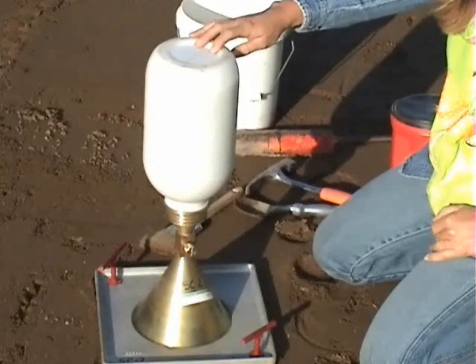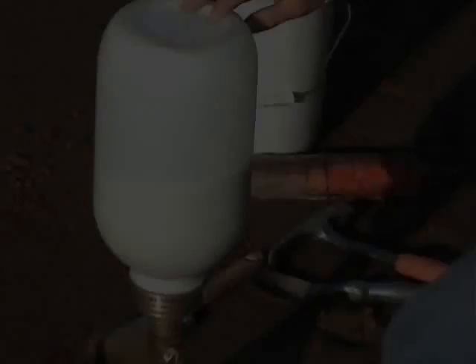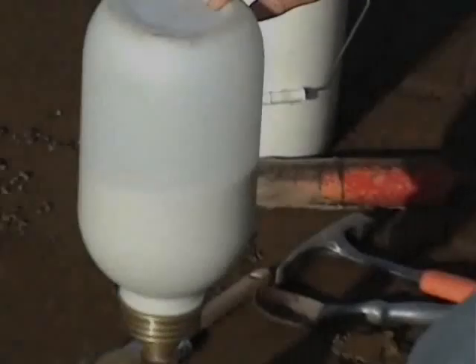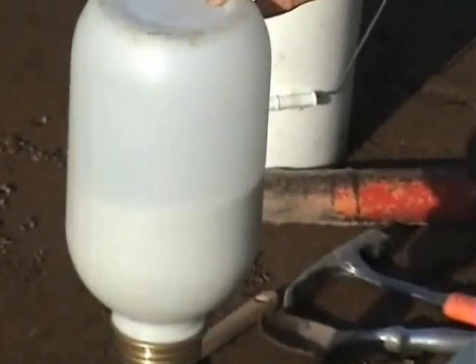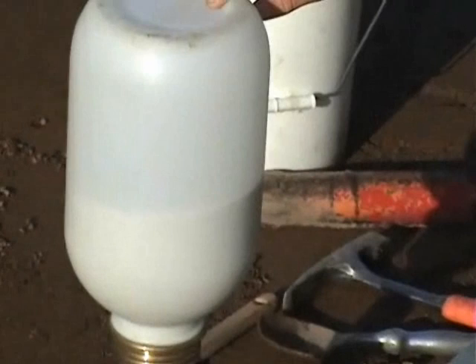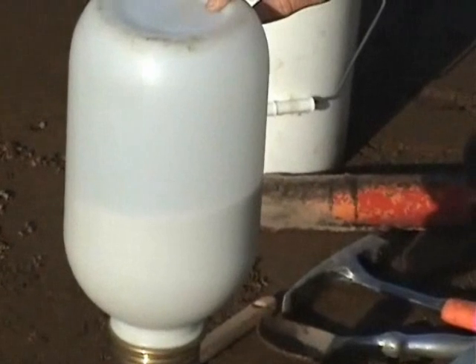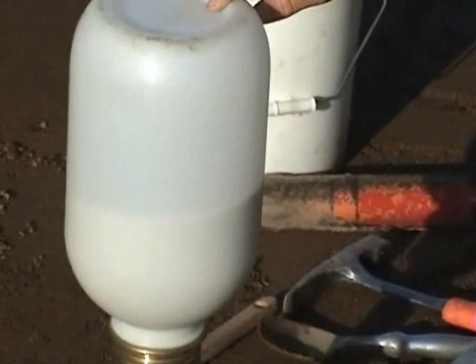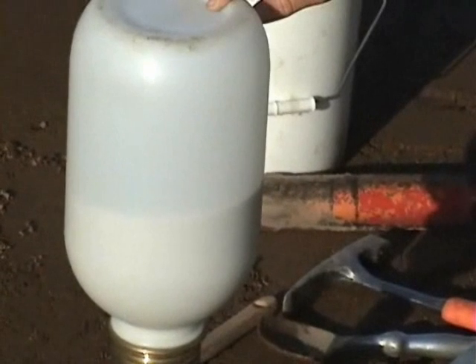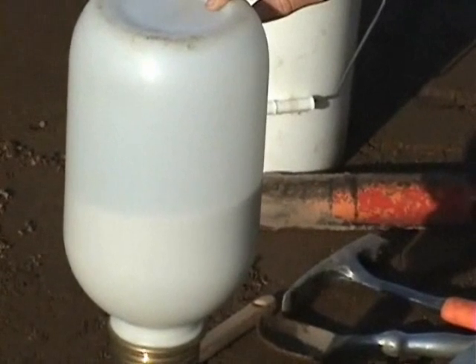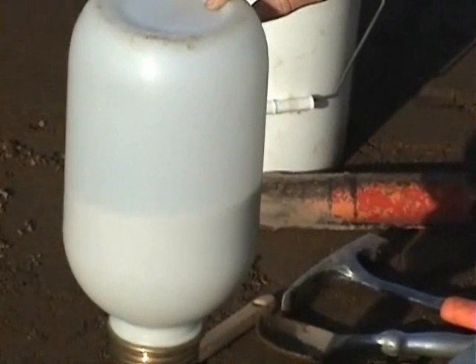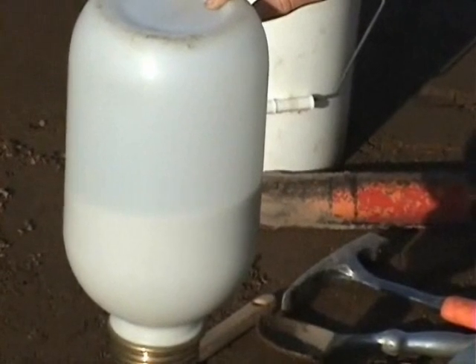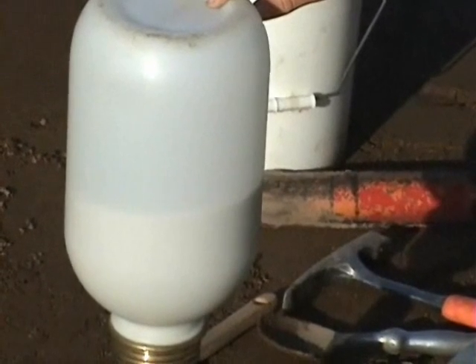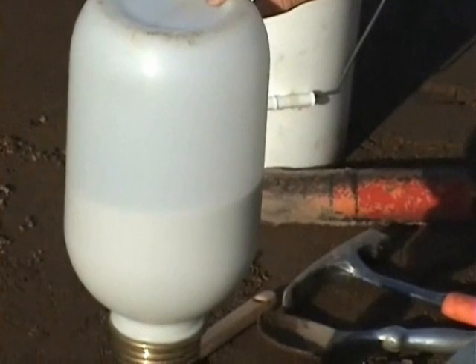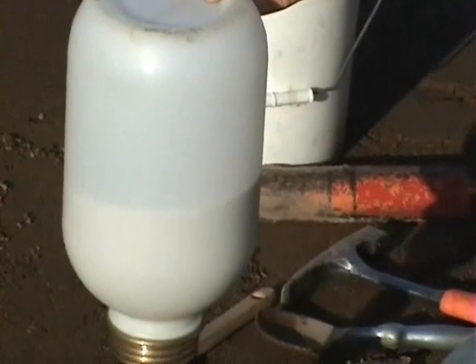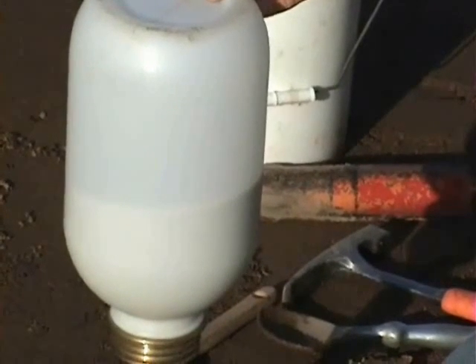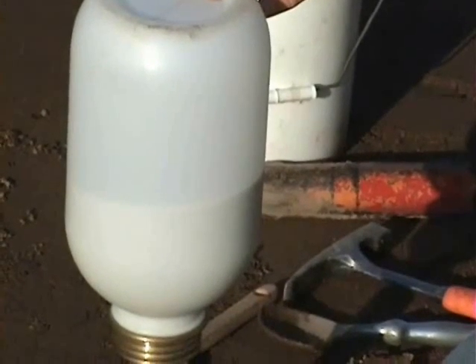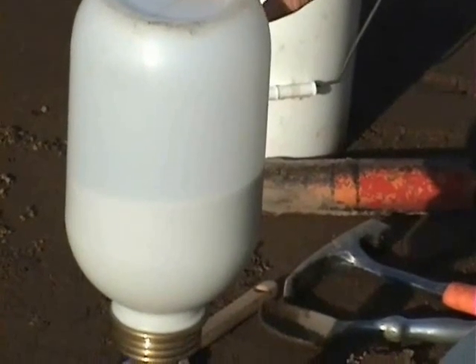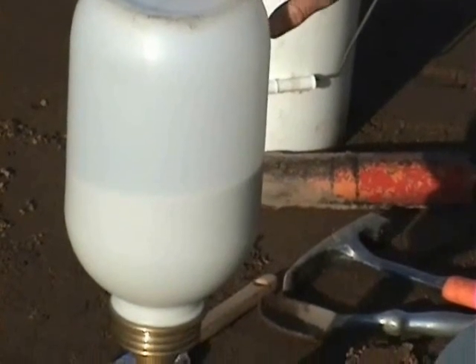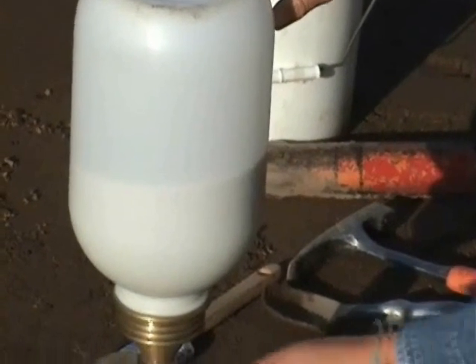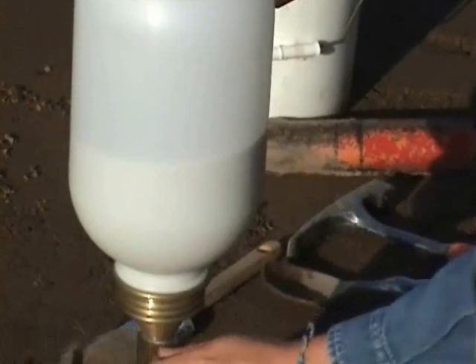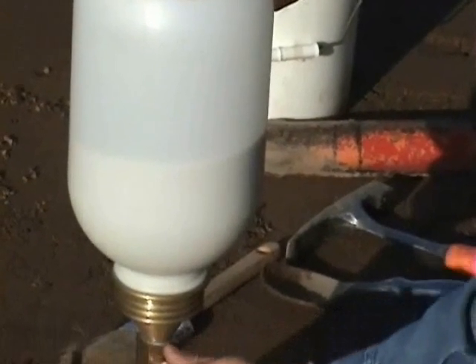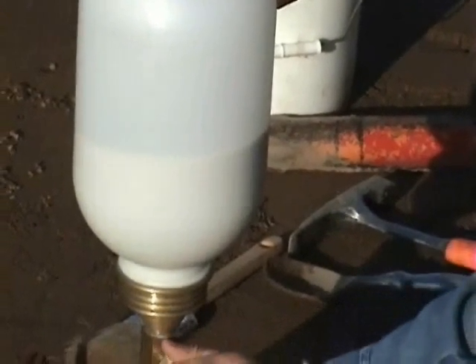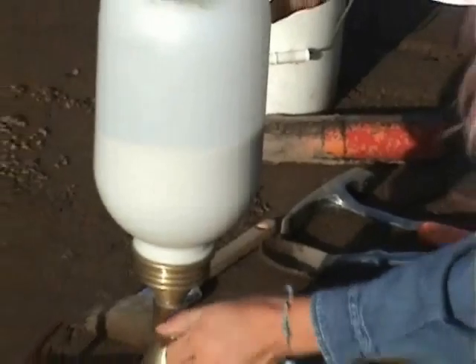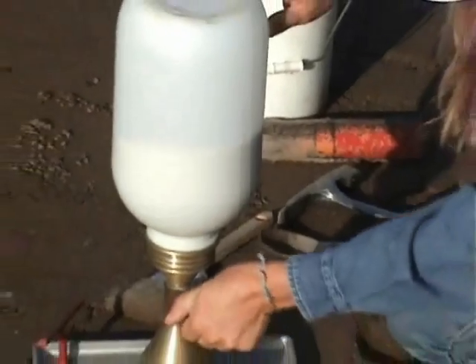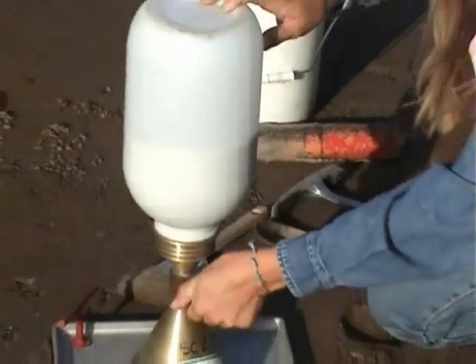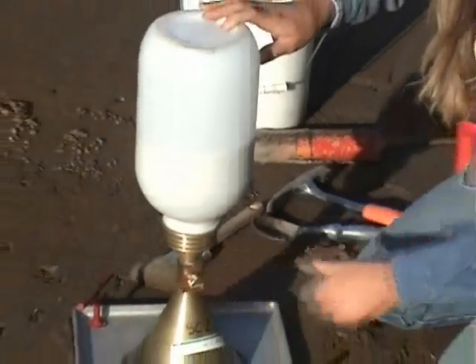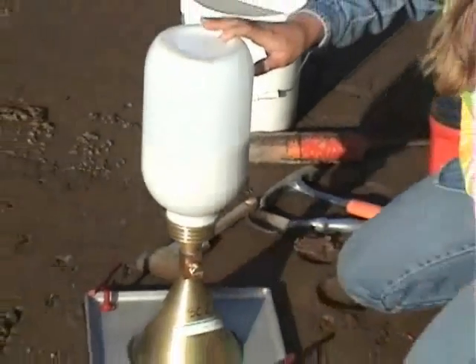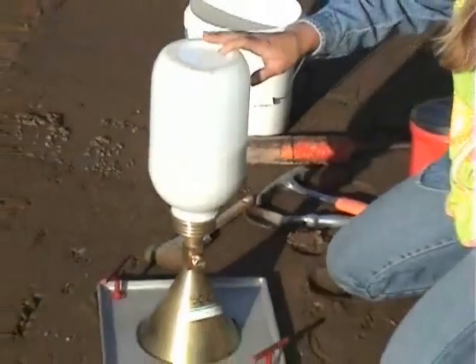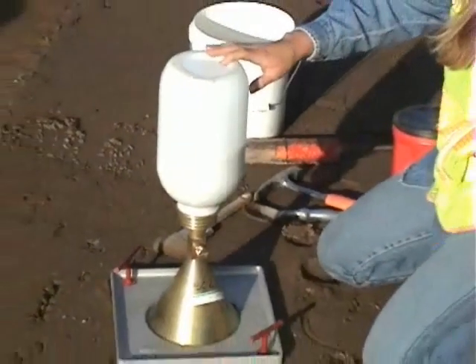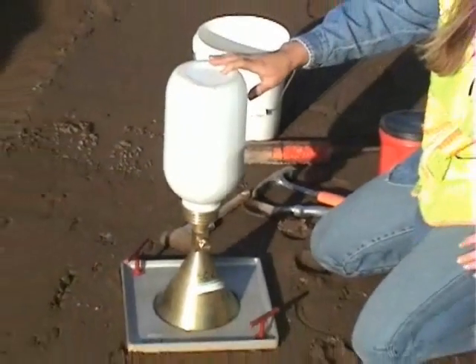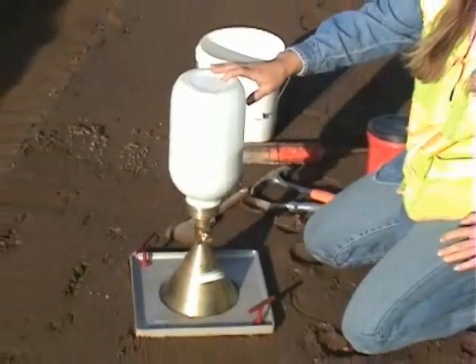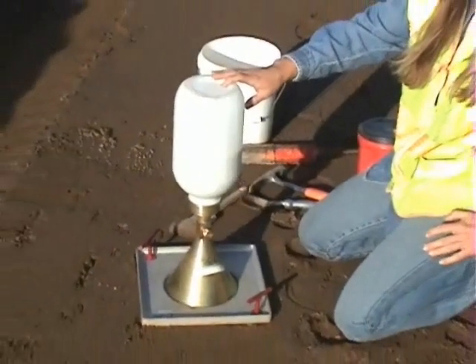Vibrations can affect the bulk density of the sand and decrease the accuracy of the test. Once the sand flow stops, close the valve and remove the sand cone apparatus.